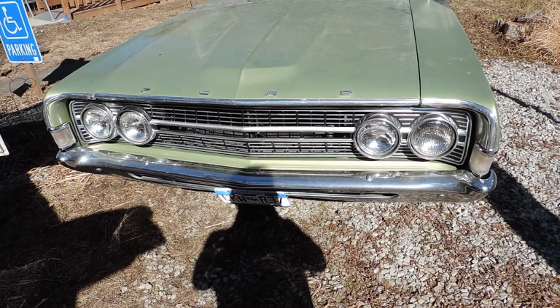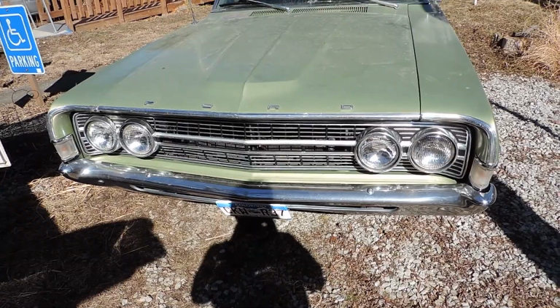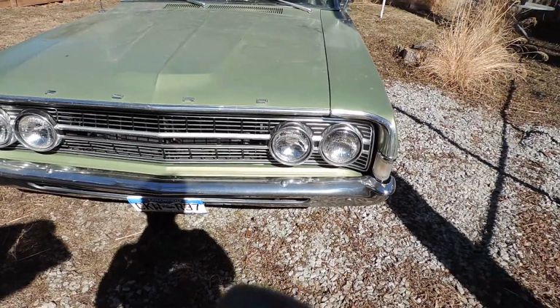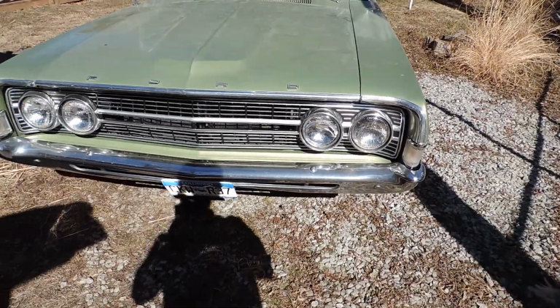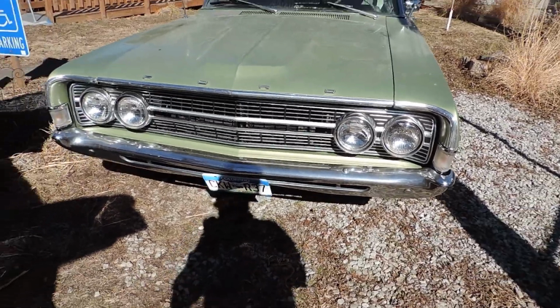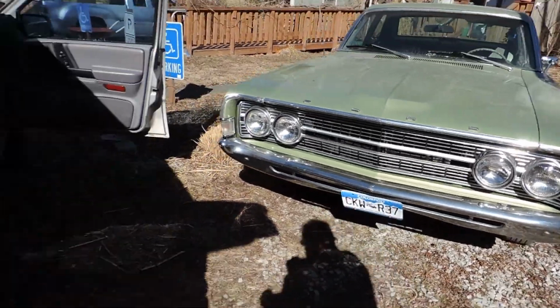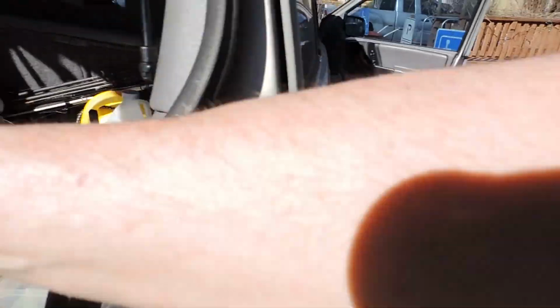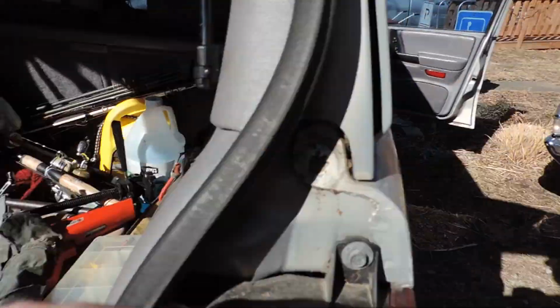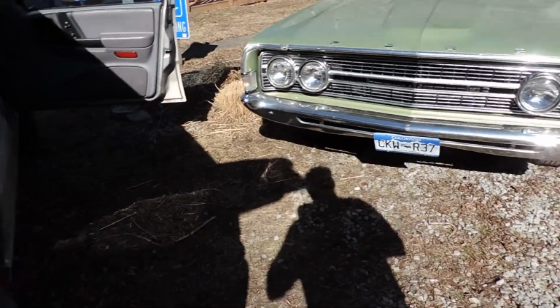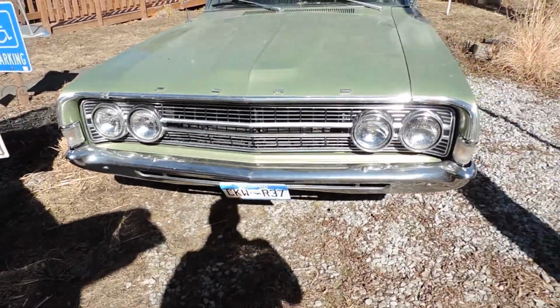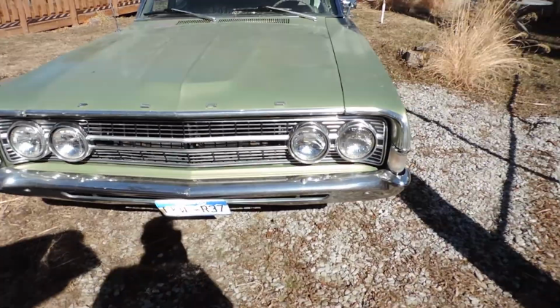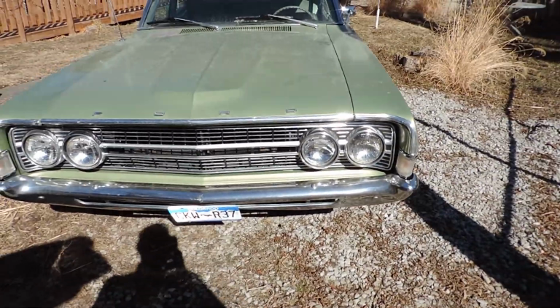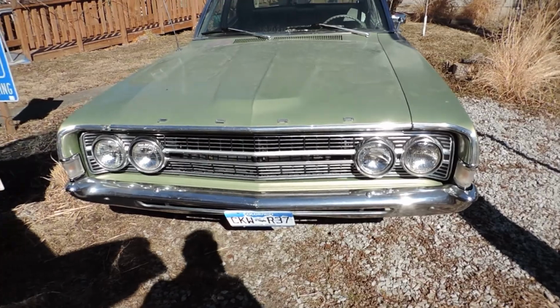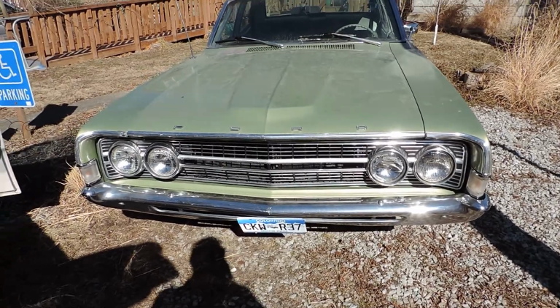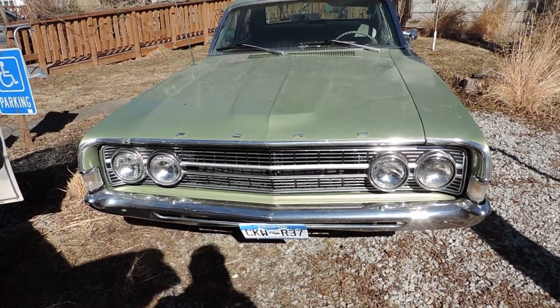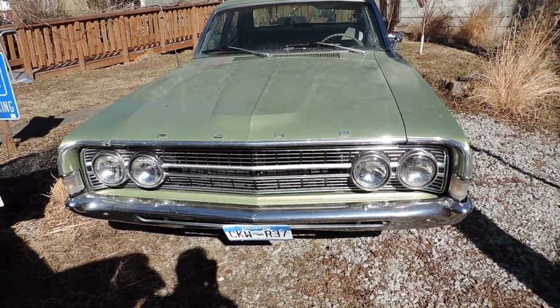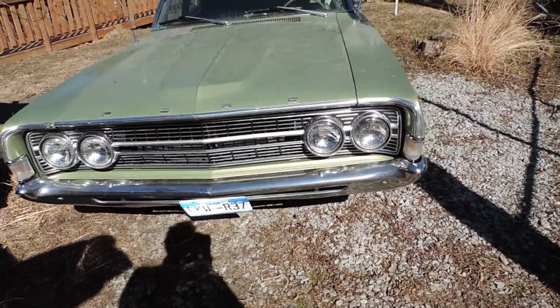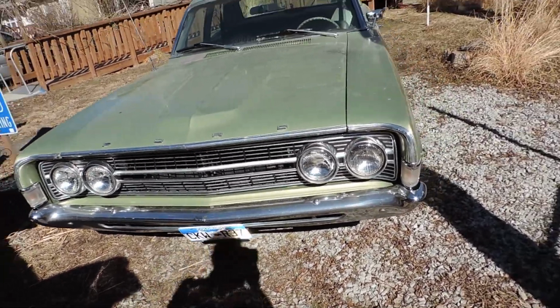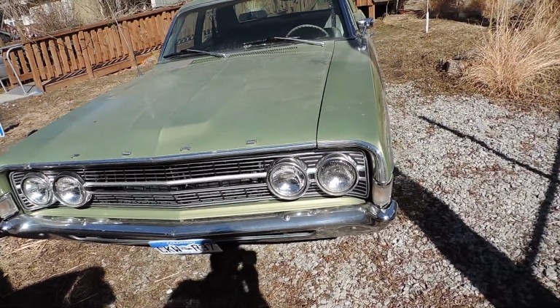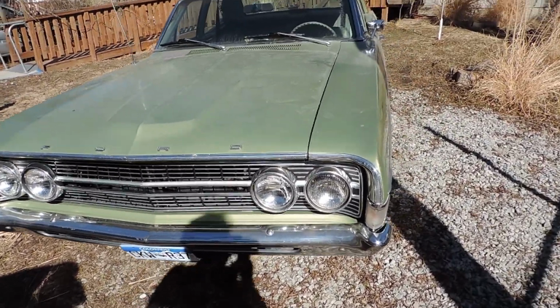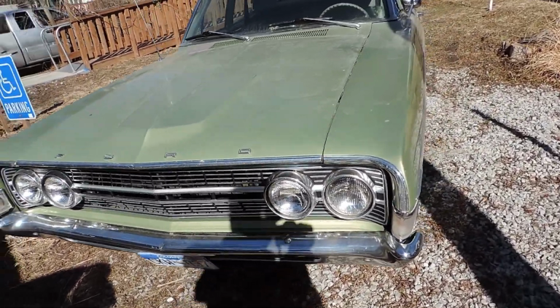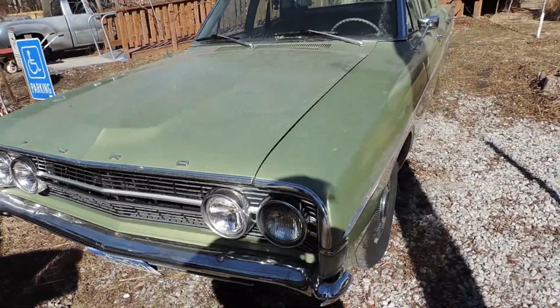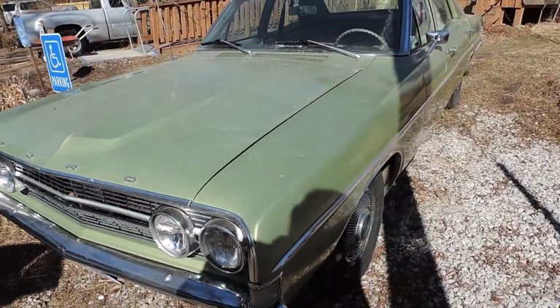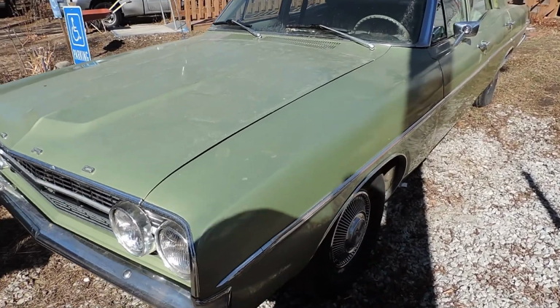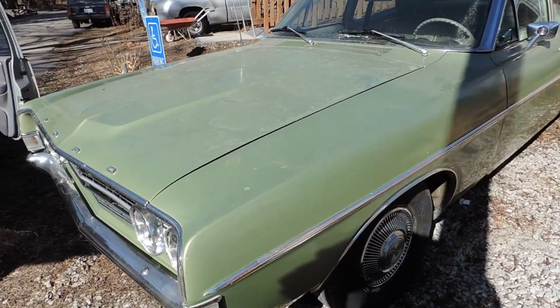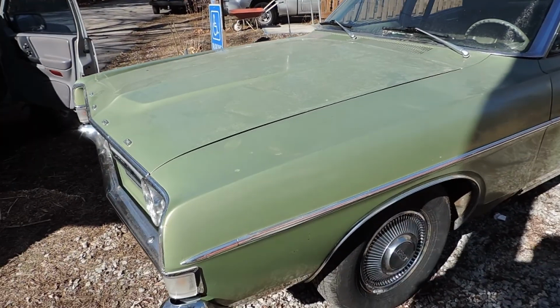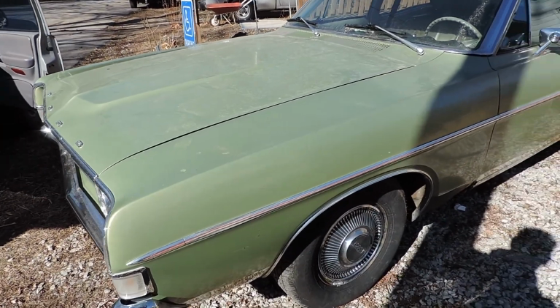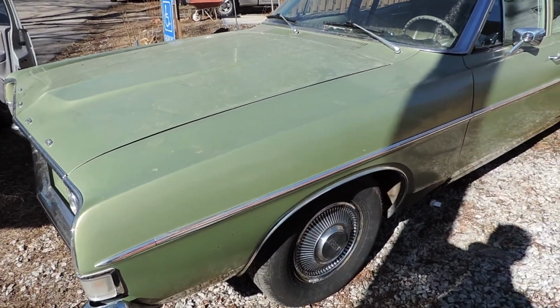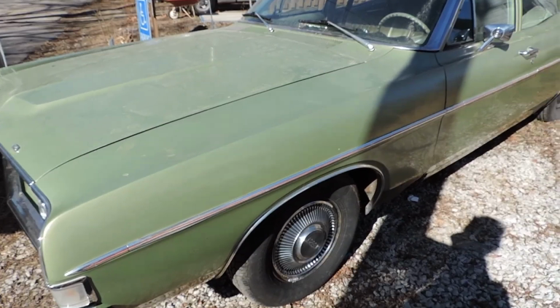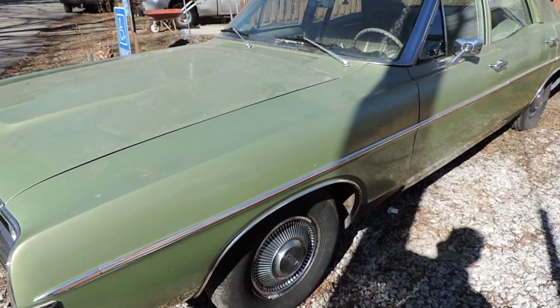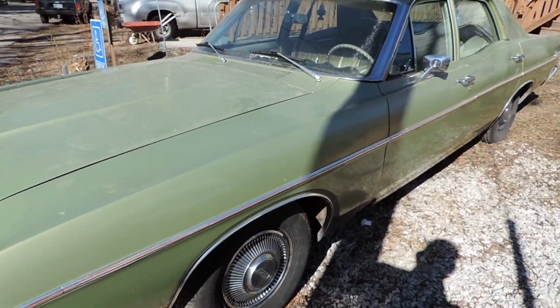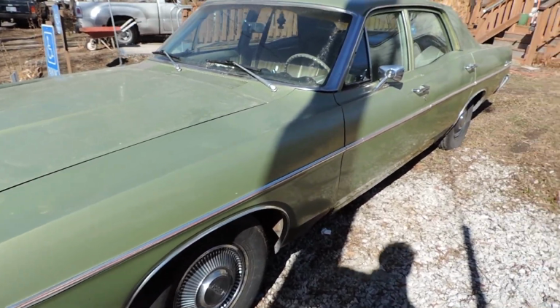I should have put this in earlier — here's a quick walk around. It's a '66, I think. The carburetor that's on it is off the '70s.